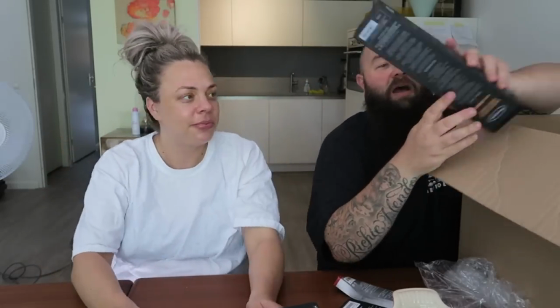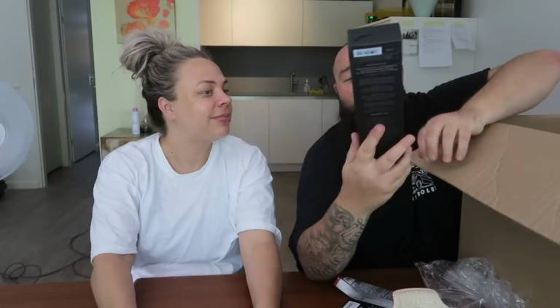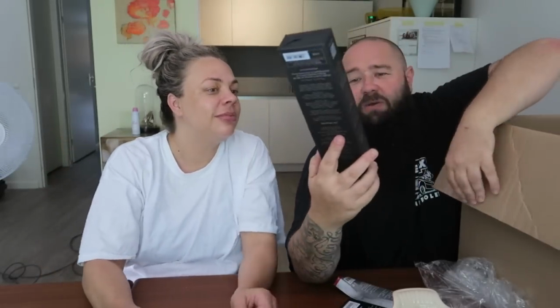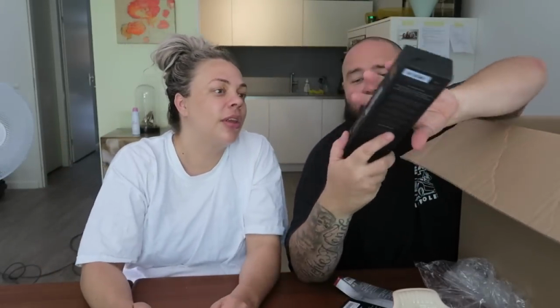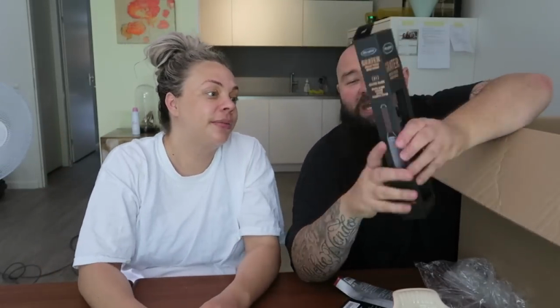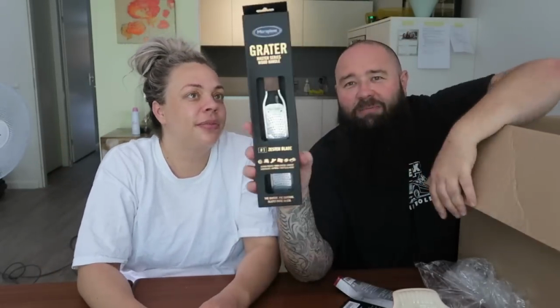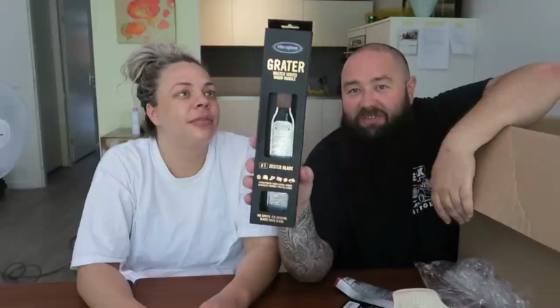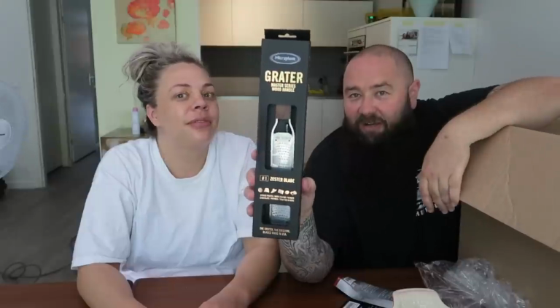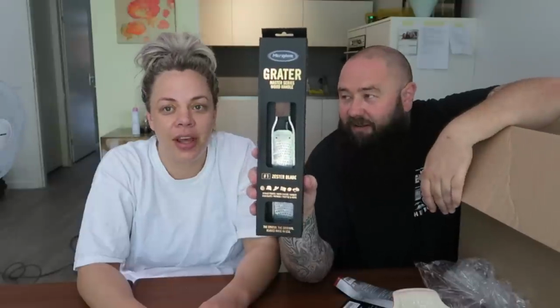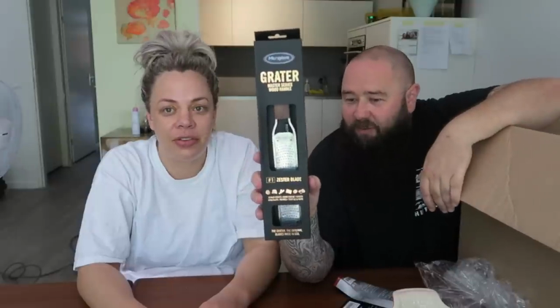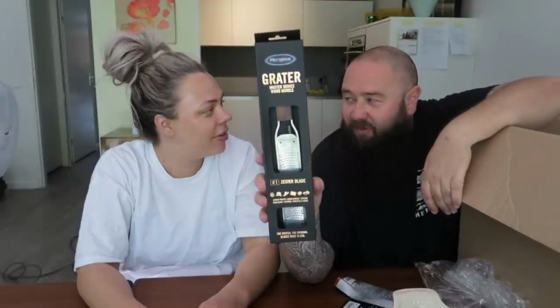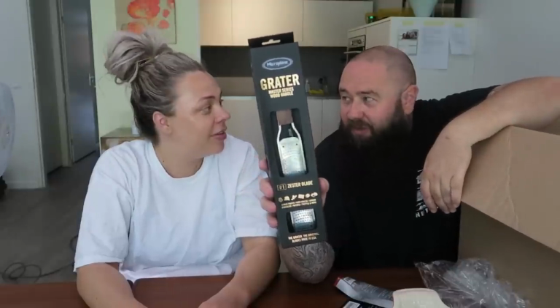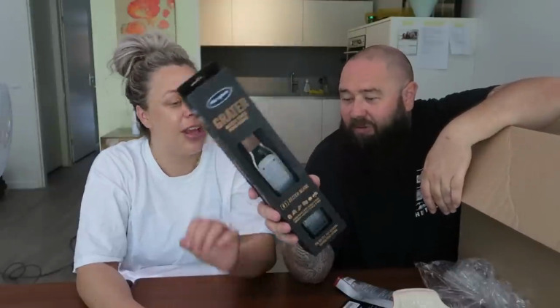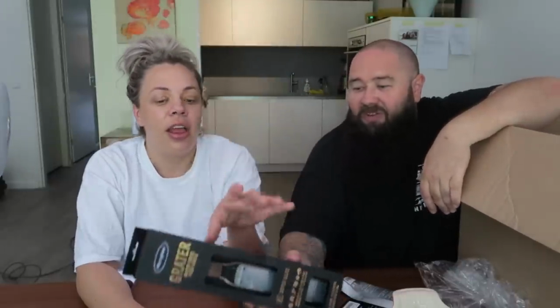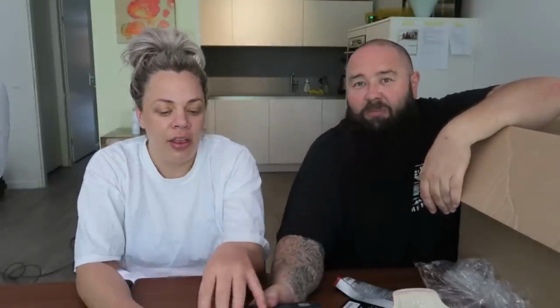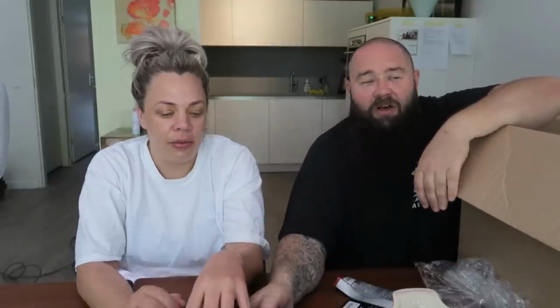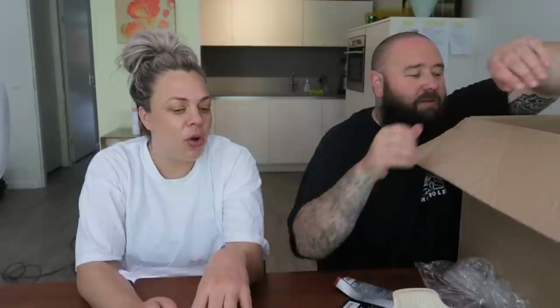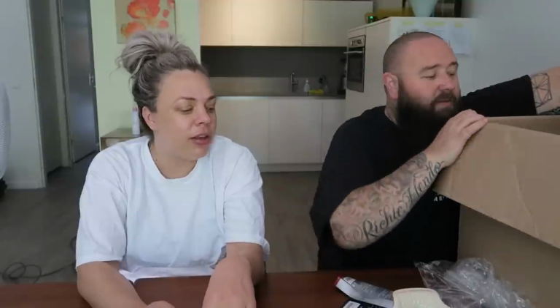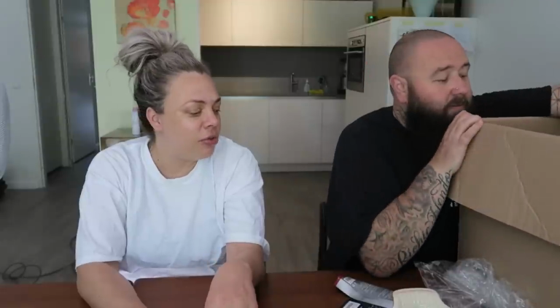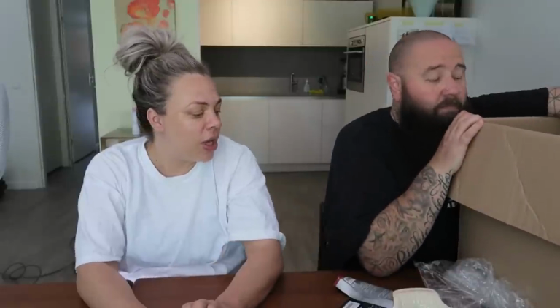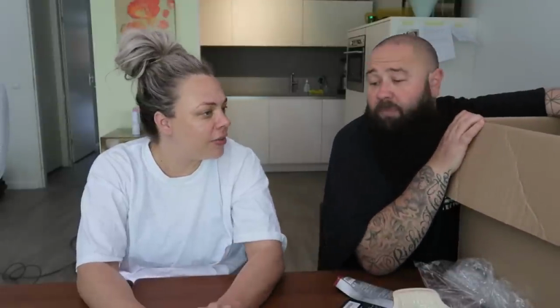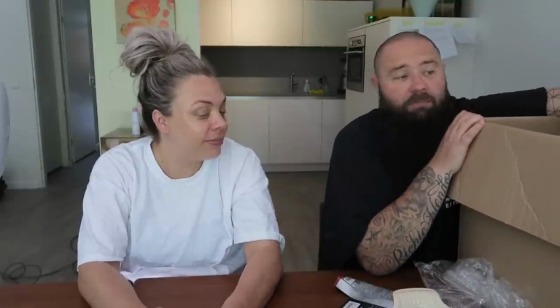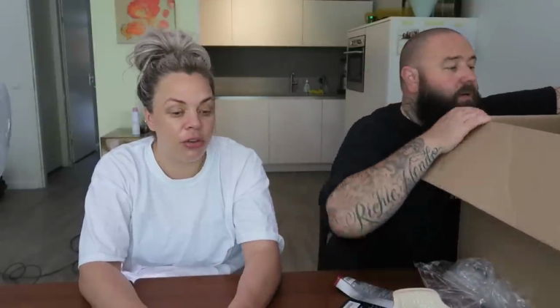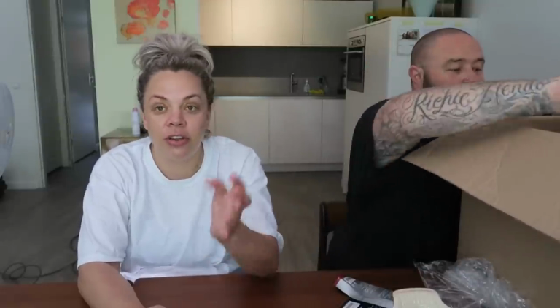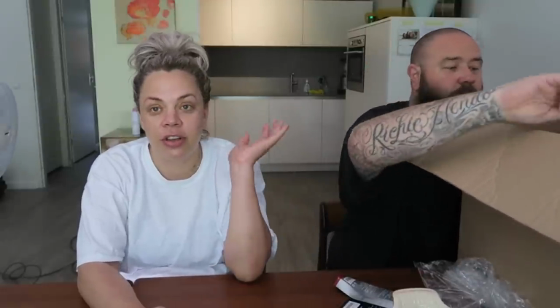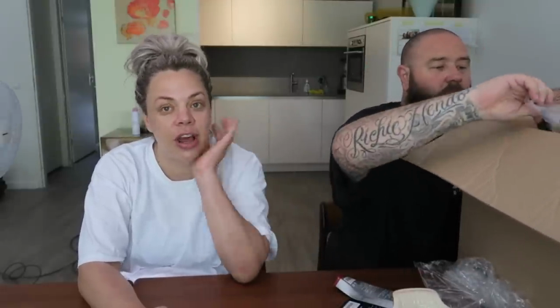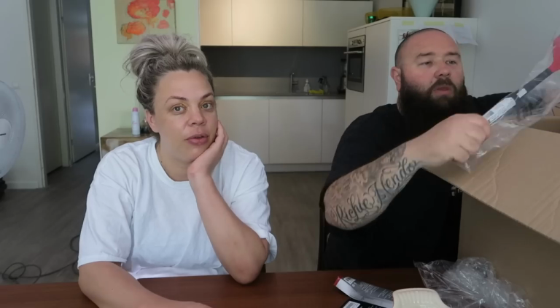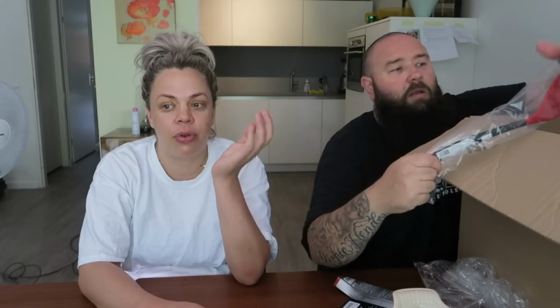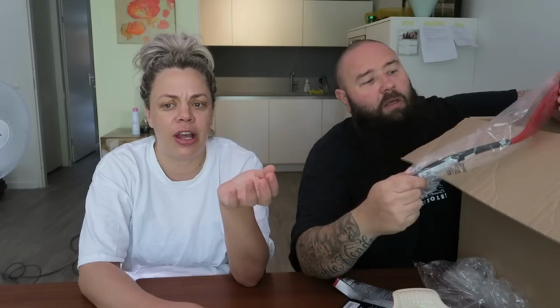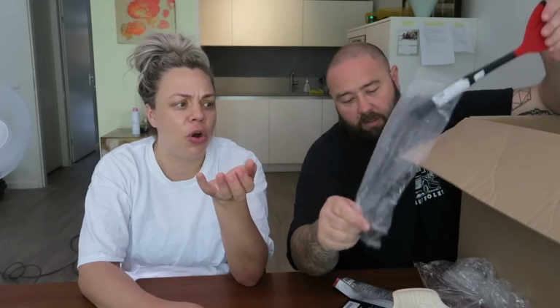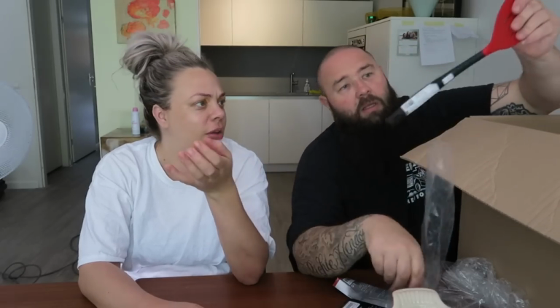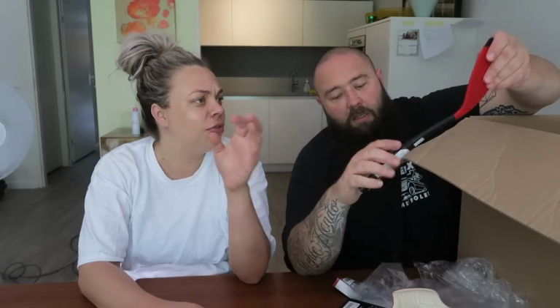And what else we use would be an amazing zester, because we're getting into a lot of meals at the moment where we're zesting lemon and lime. We're cooking a lot in this house because it's such a nice kitchen now and we just like to be home and eat.